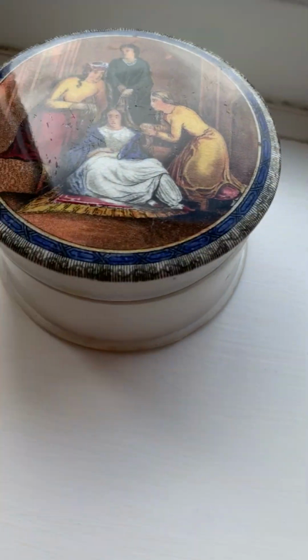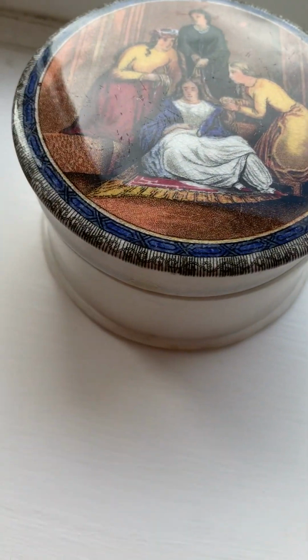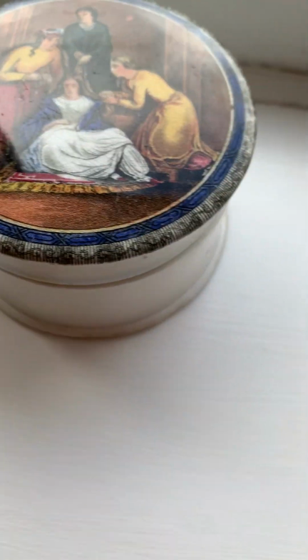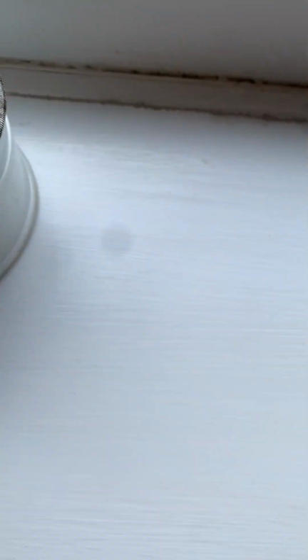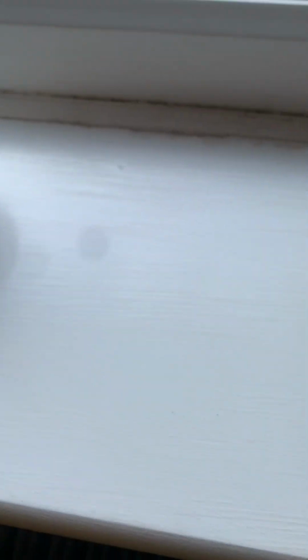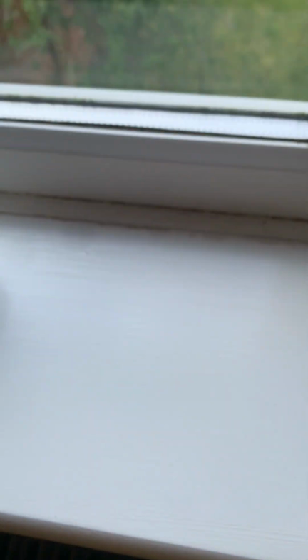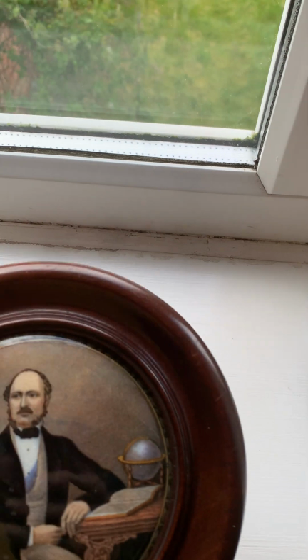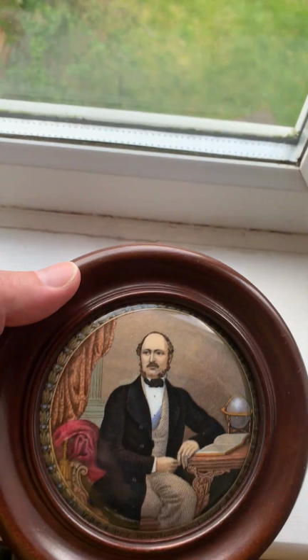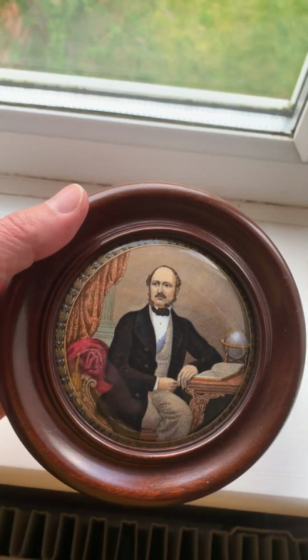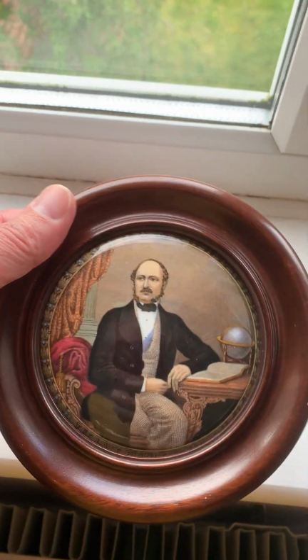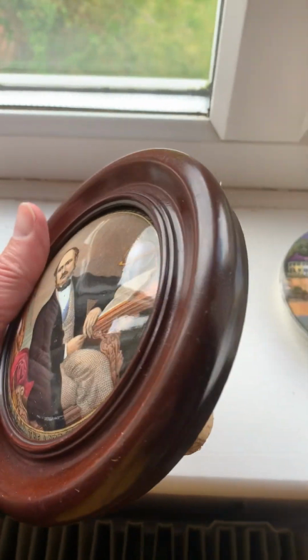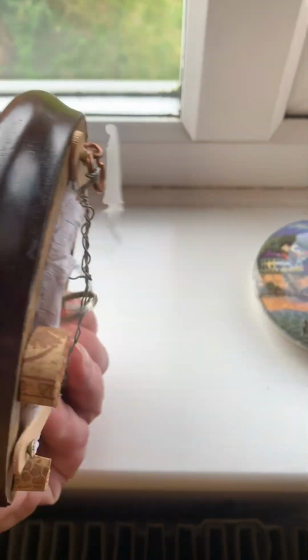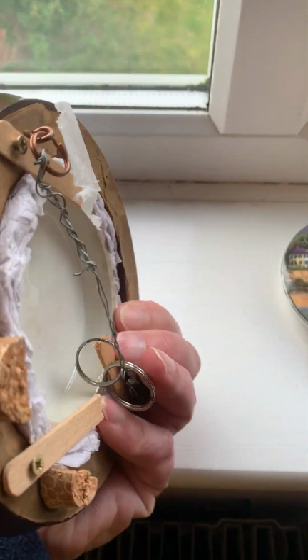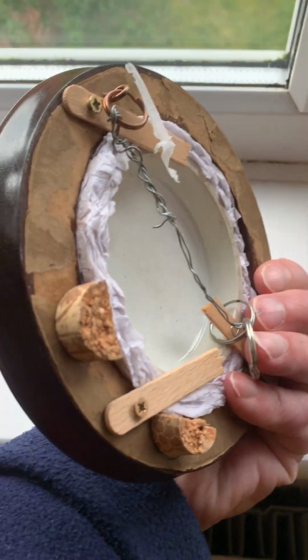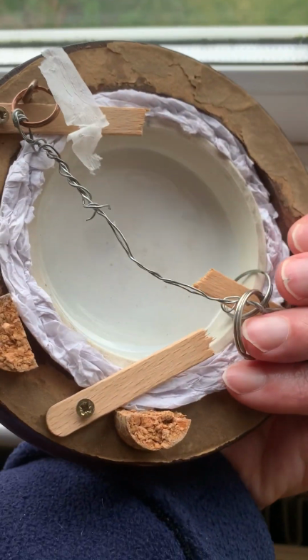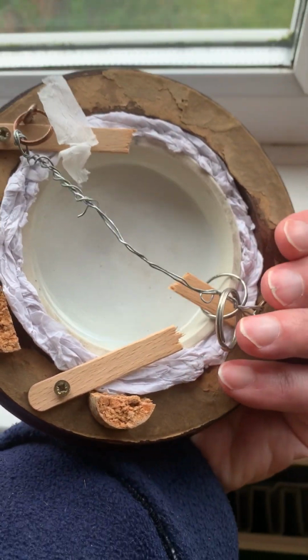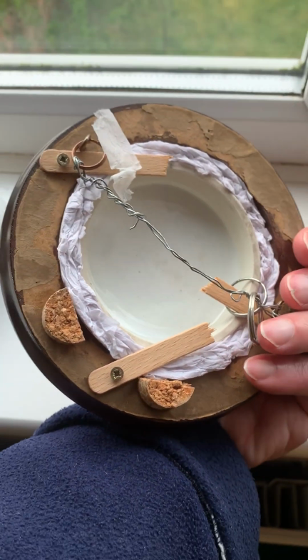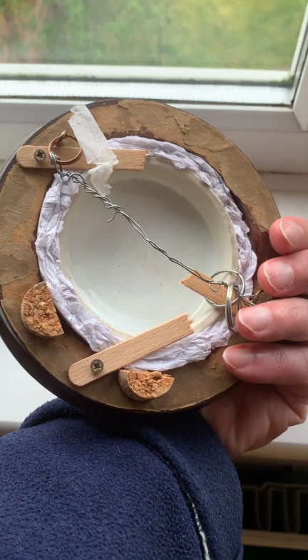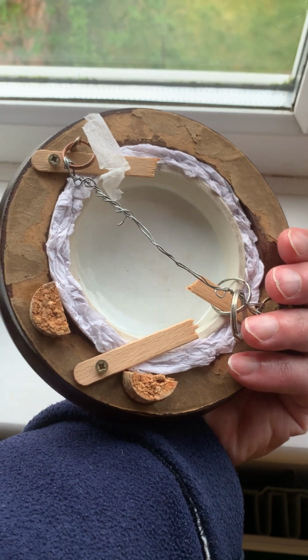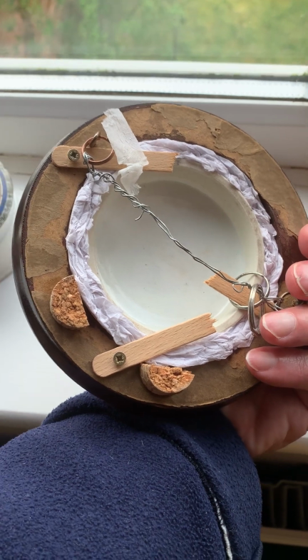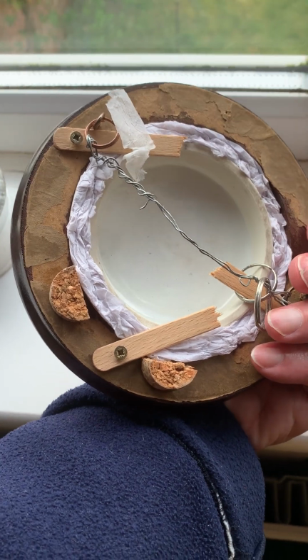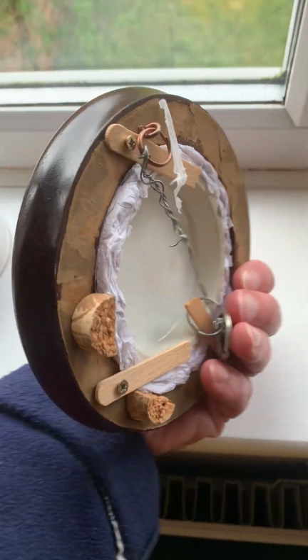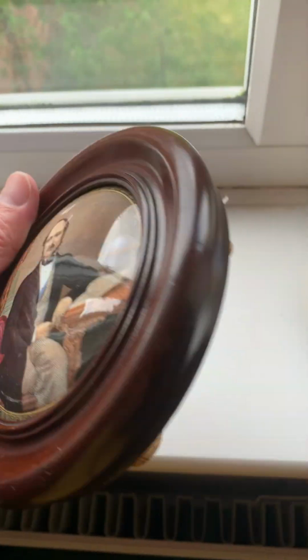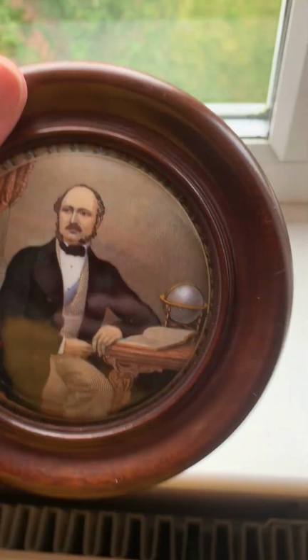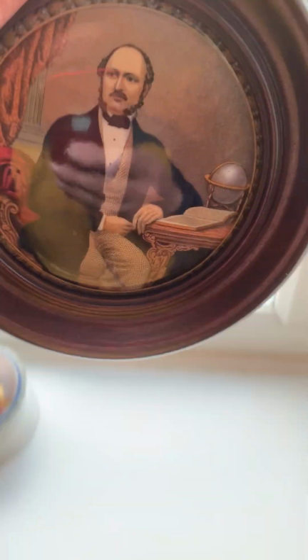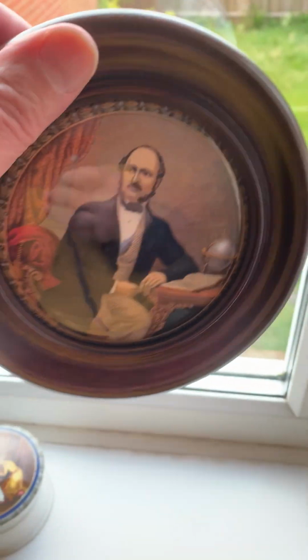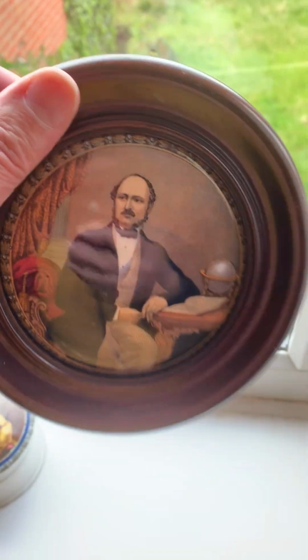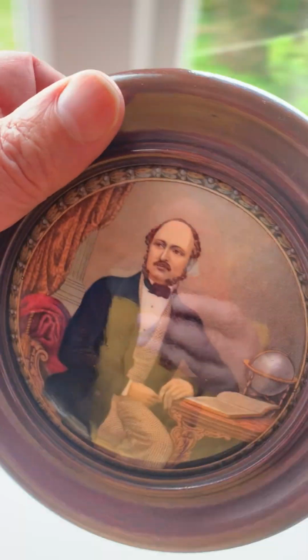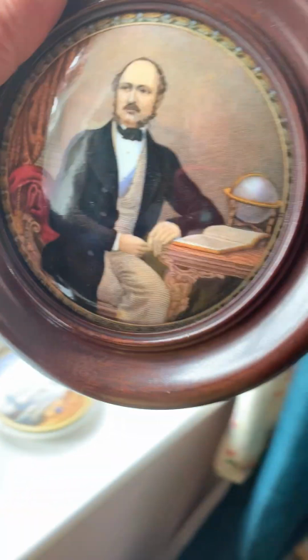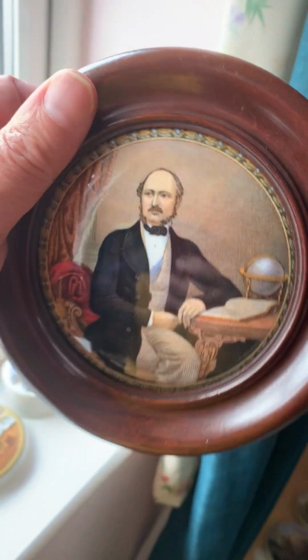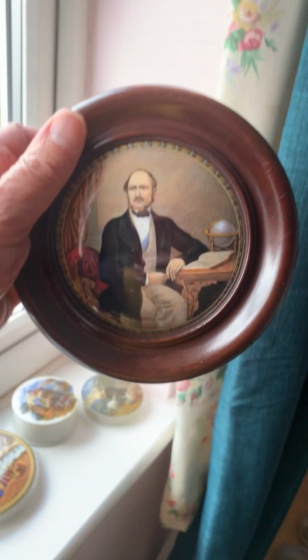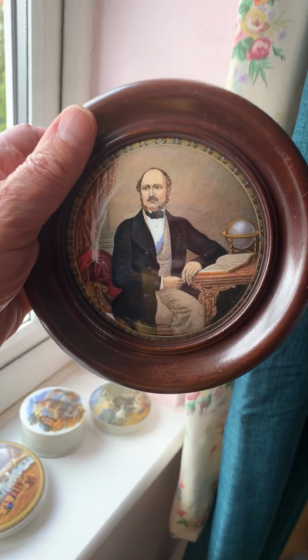Other people like to hang them on the walls, and they do so by using a frame. Here's an example — securely enclosed in a frame, hangs on the wall. Lovely, beautiful.